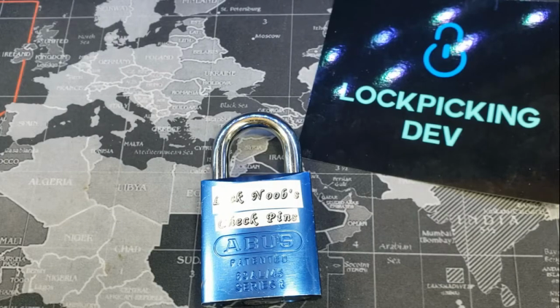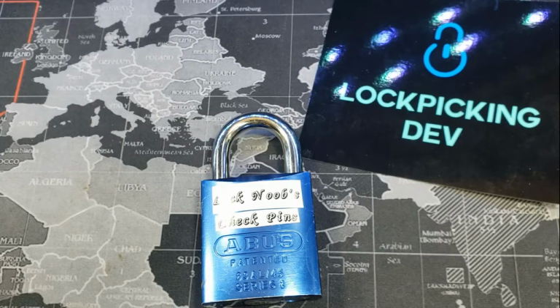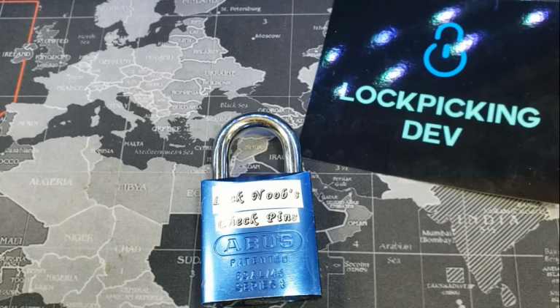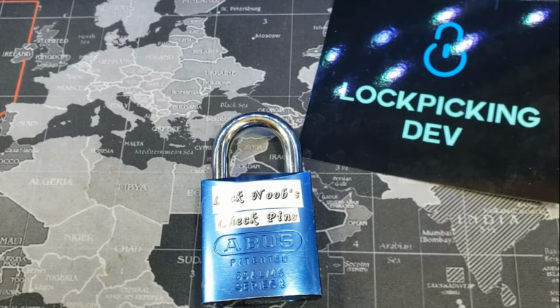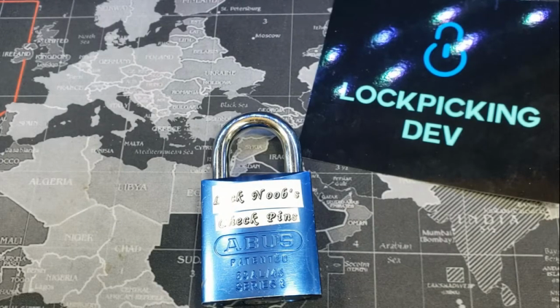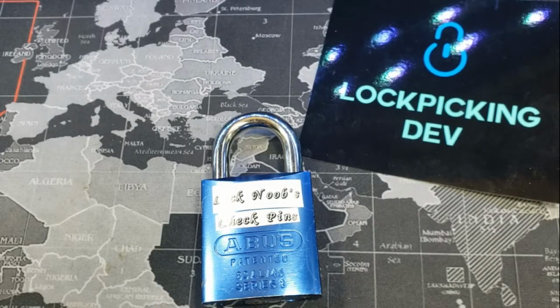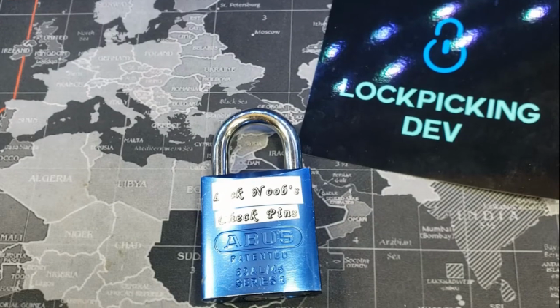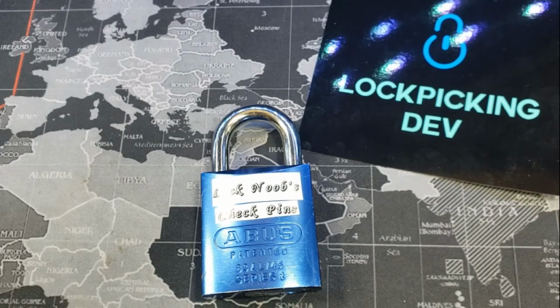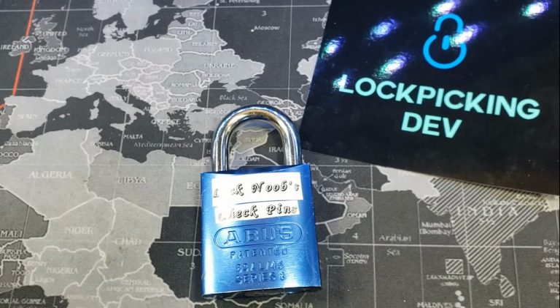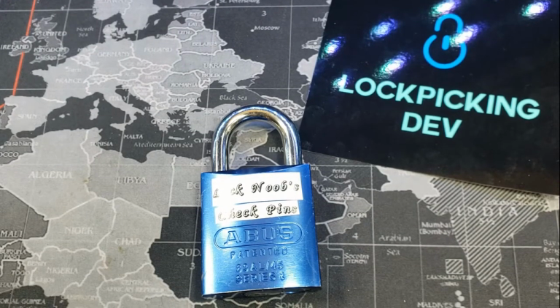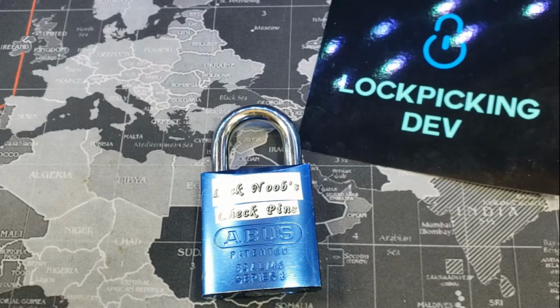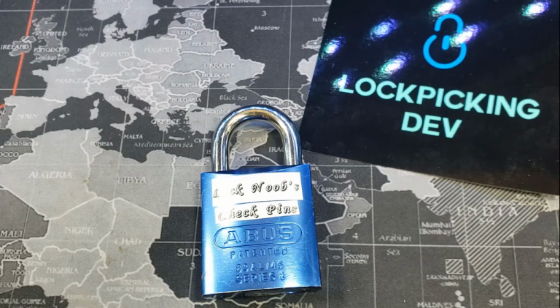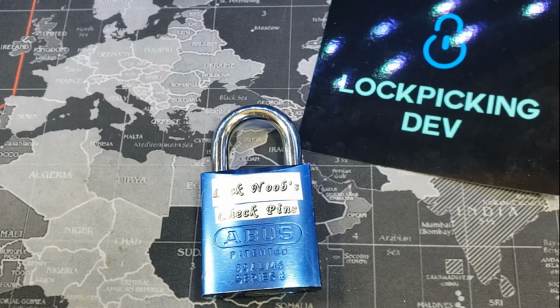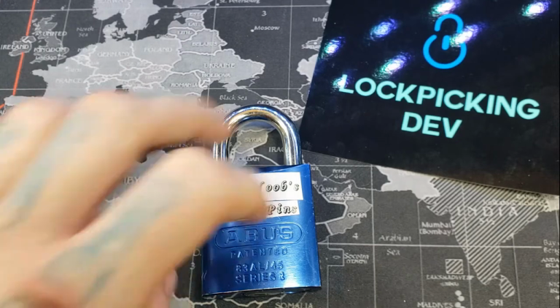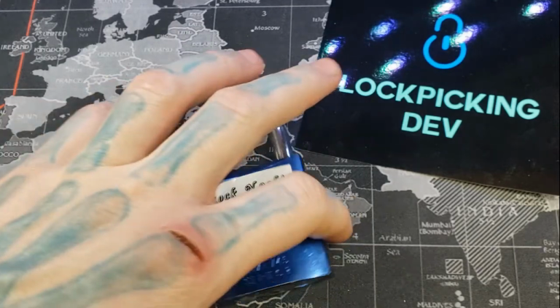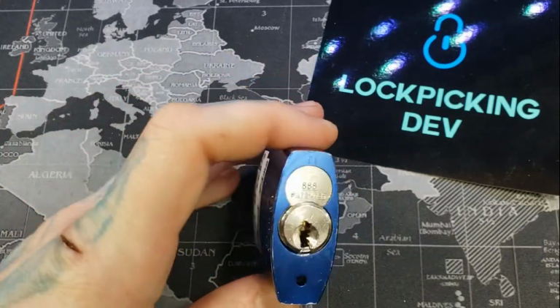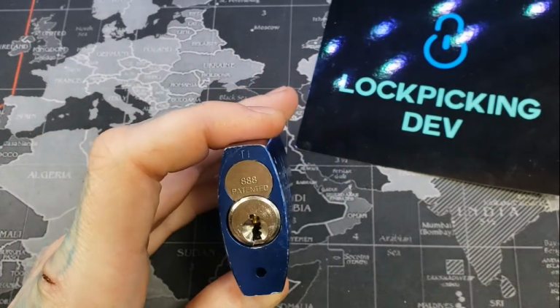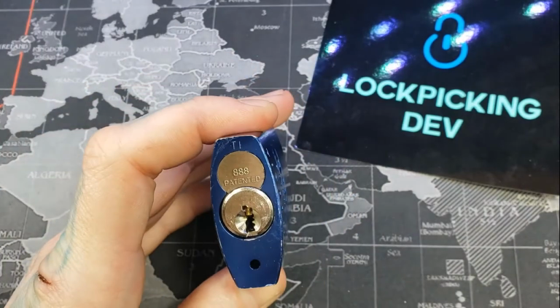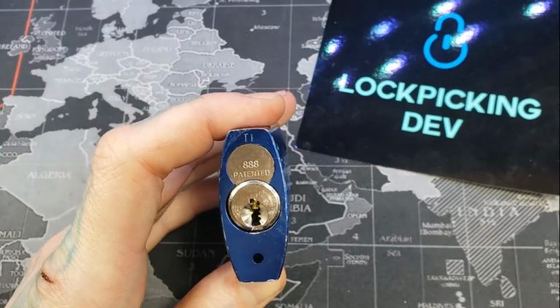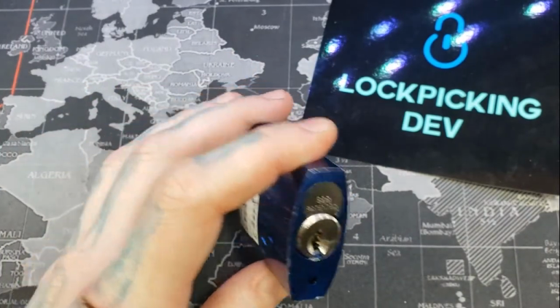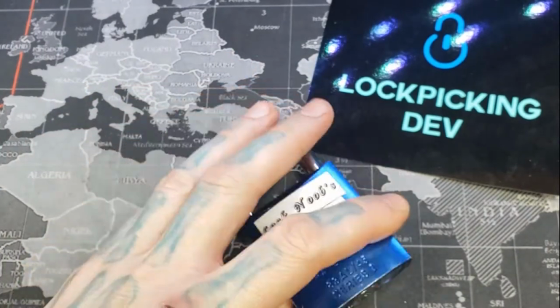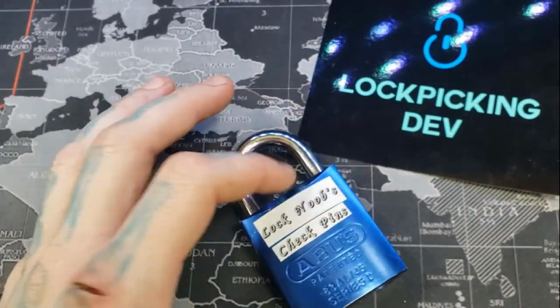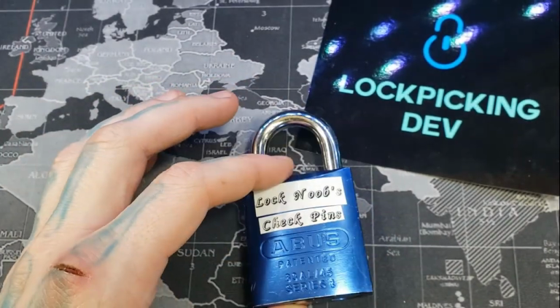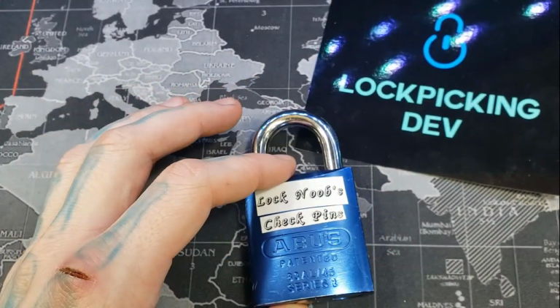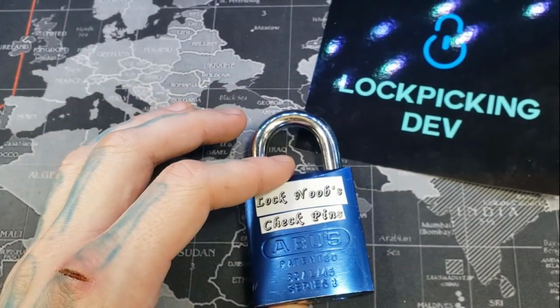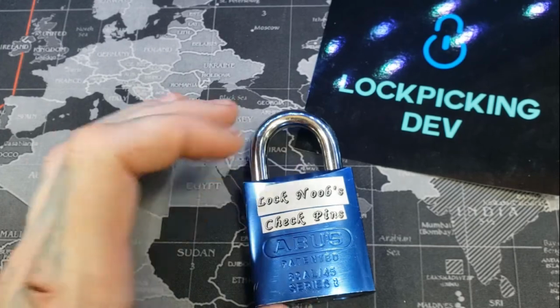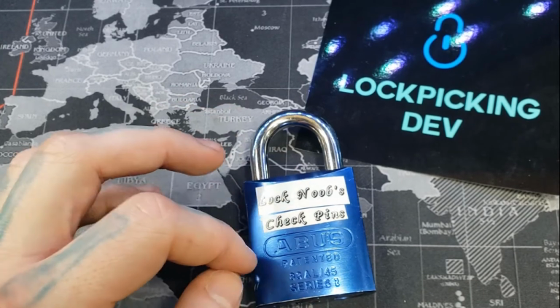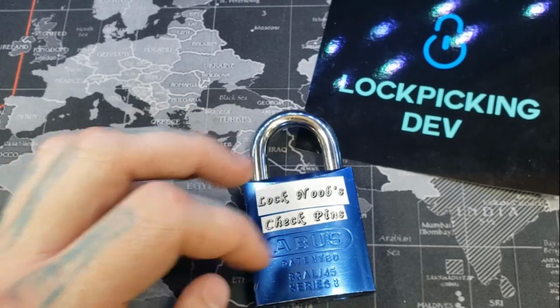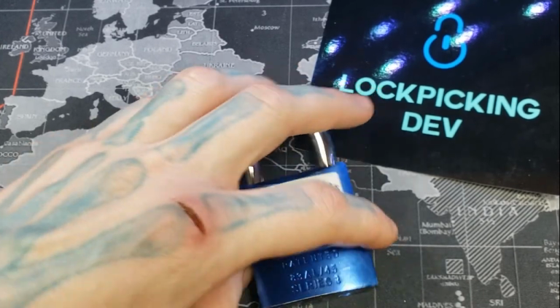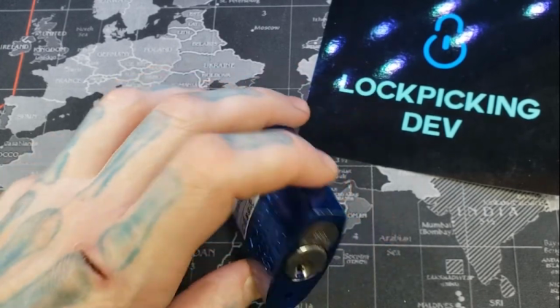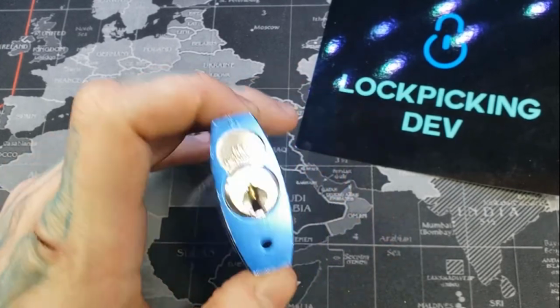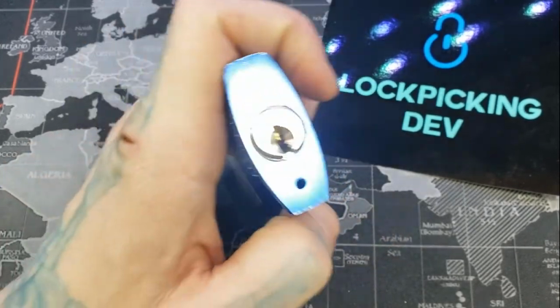Hello World, Lockpicking Dev here. Today I have an ABUS 83AL45 Series 2 body with the Triple-A core in it, and they also have Lock Noob's check pins inside the core as well.